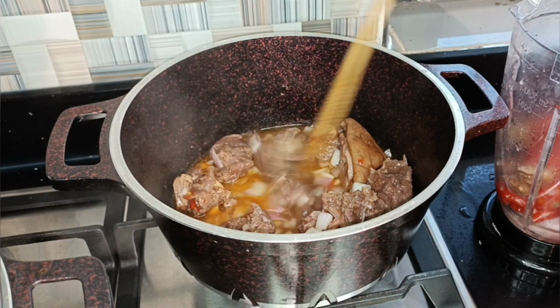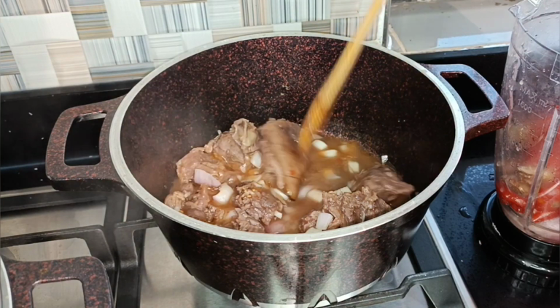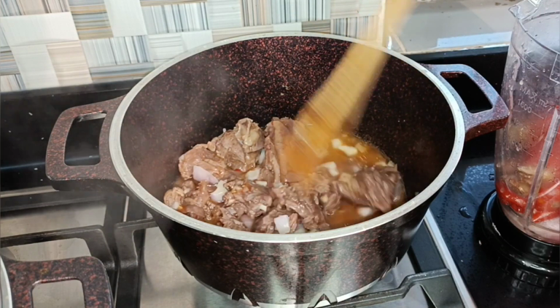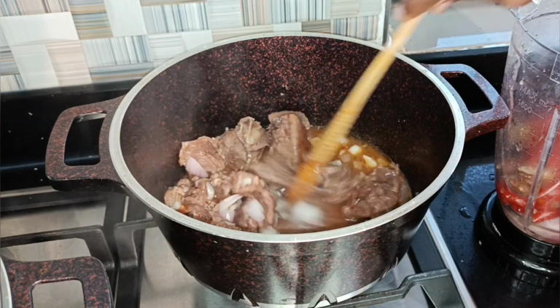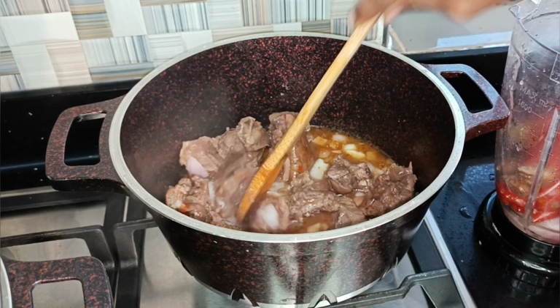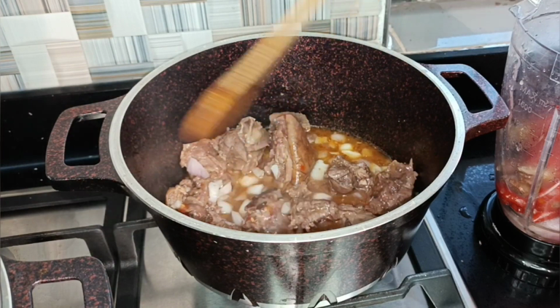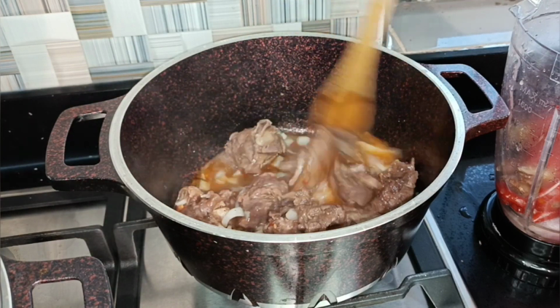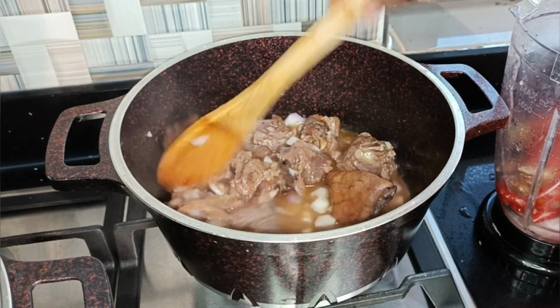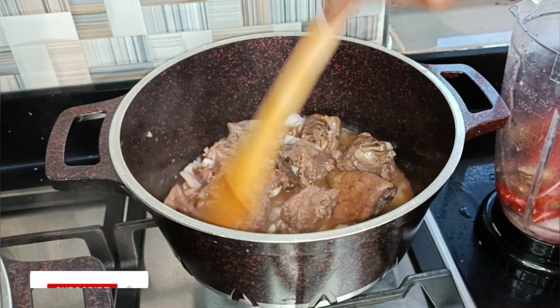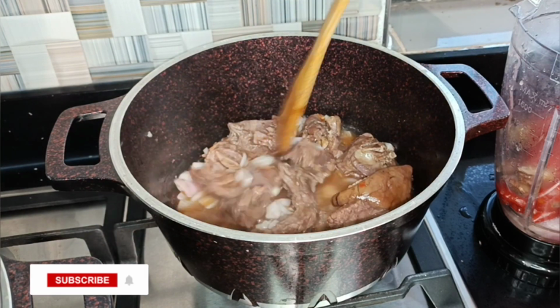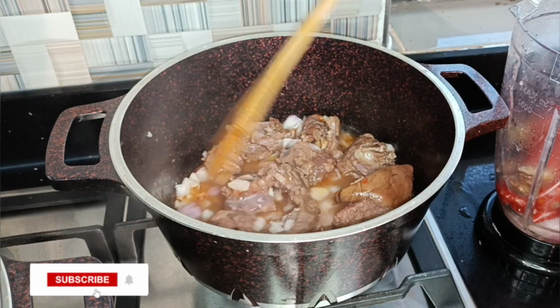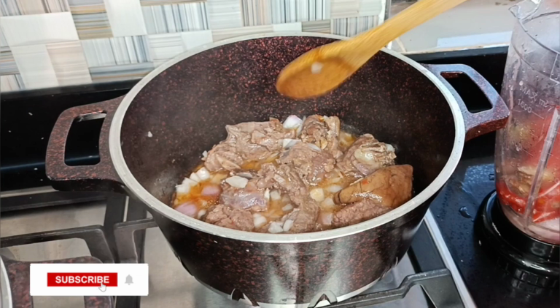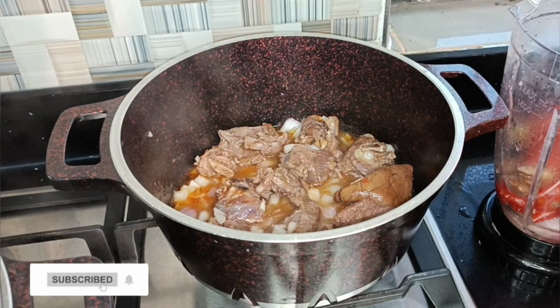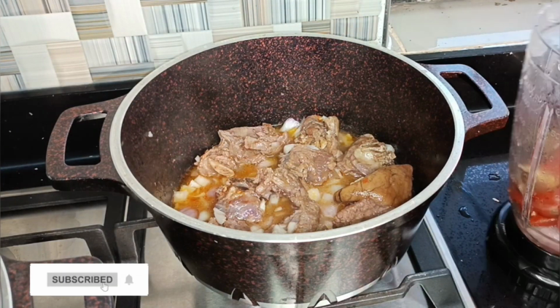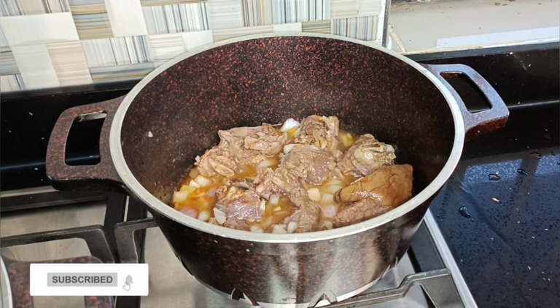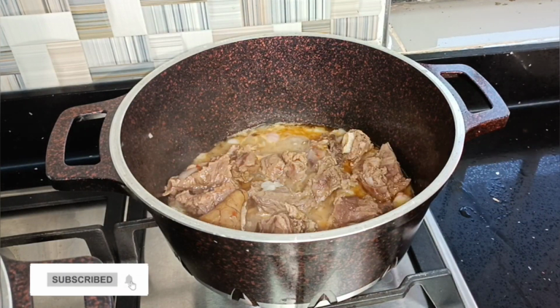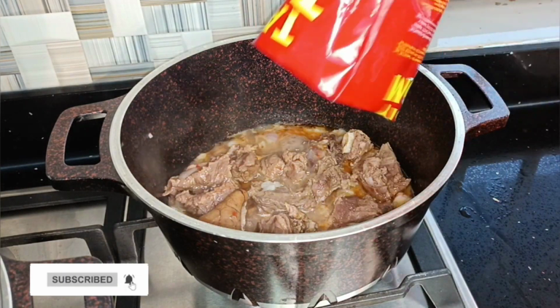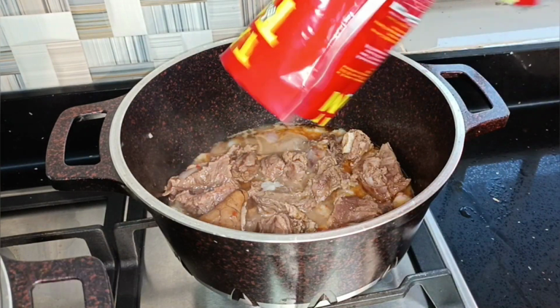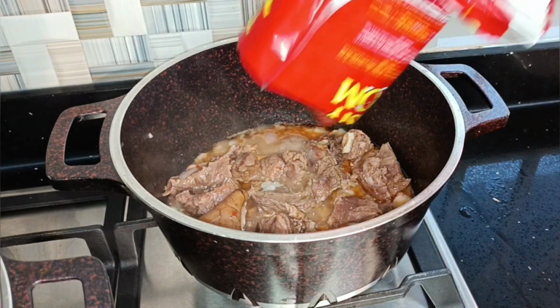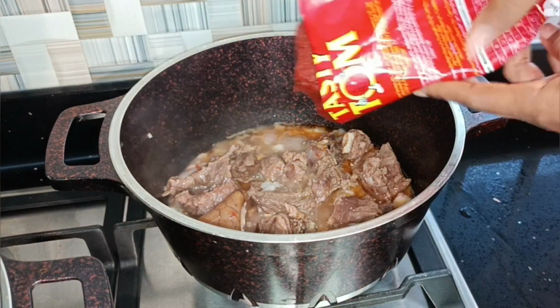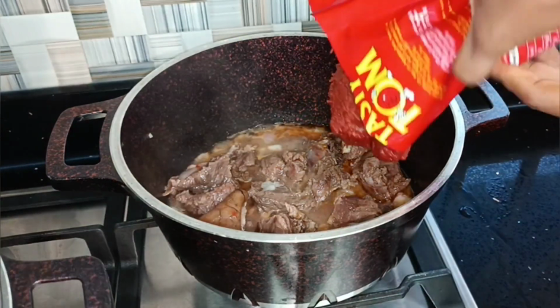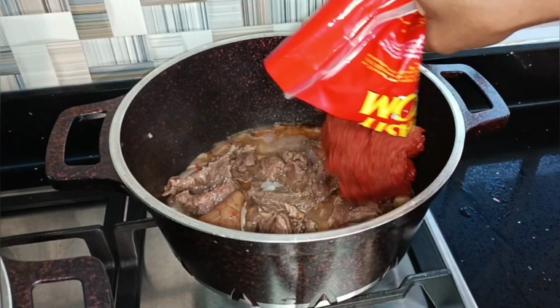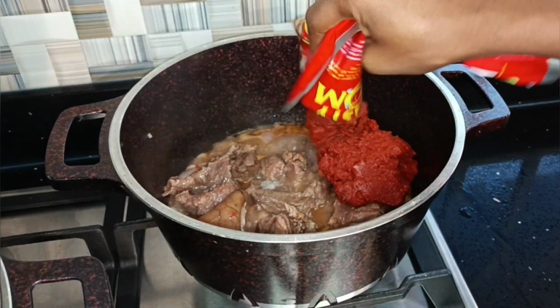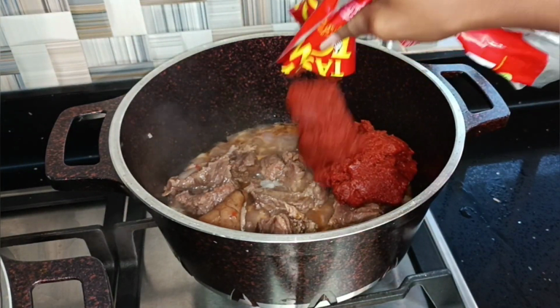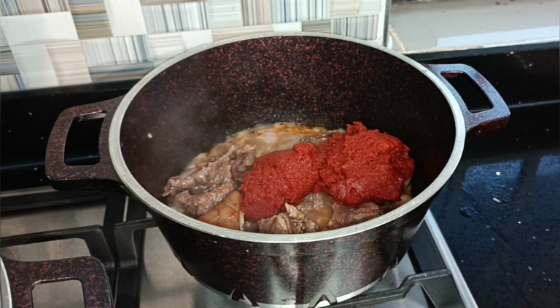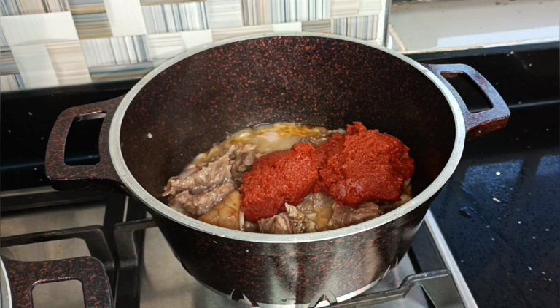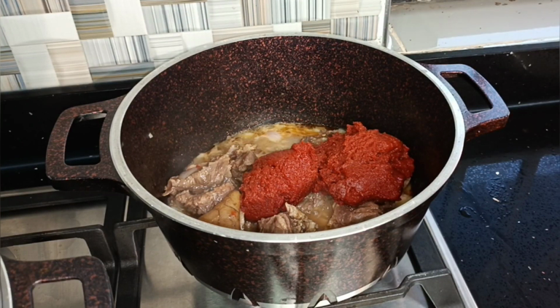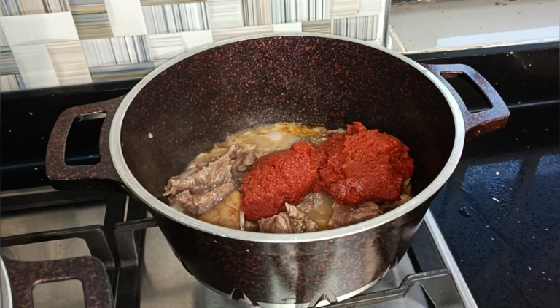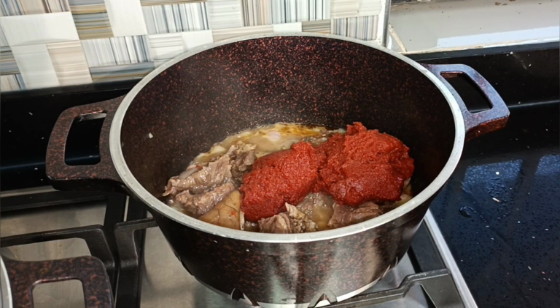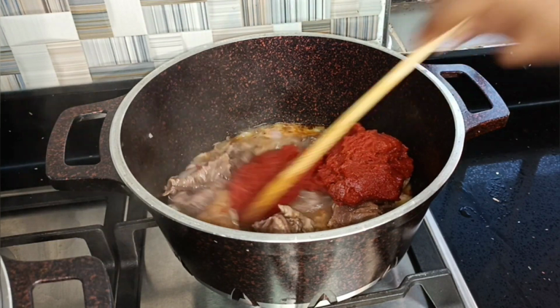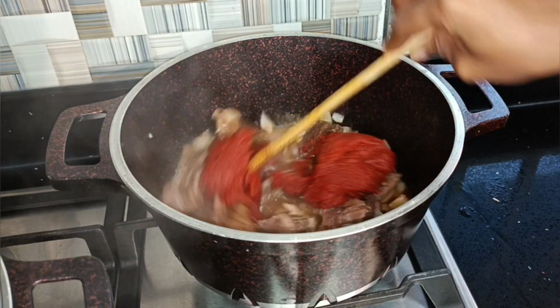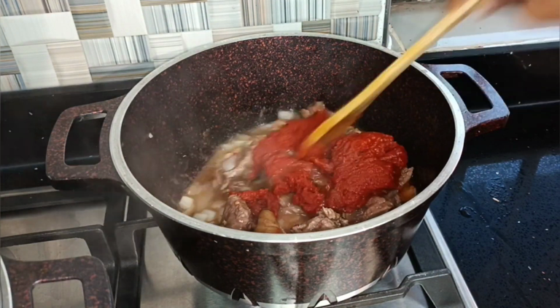If this is your first time on my channel, you're so welcome — please consider subscribing and joining this amazing growing family. Next I'll be adding in my tomato paste, so I'll give this a stir and allow the meat to continue cooking with my tomato paste.